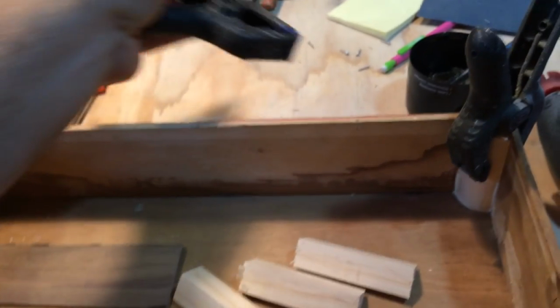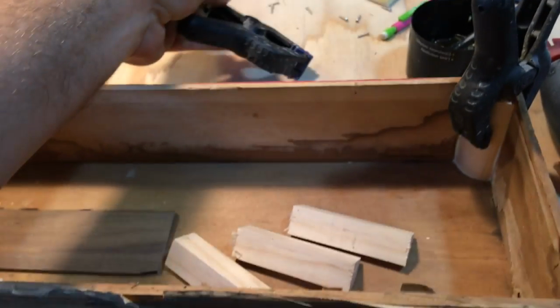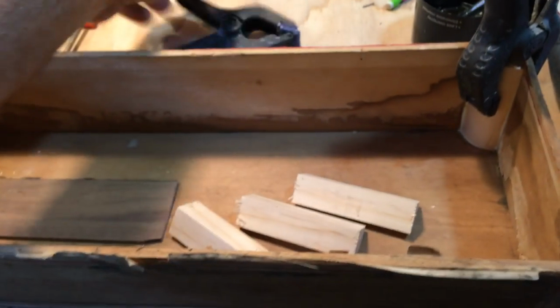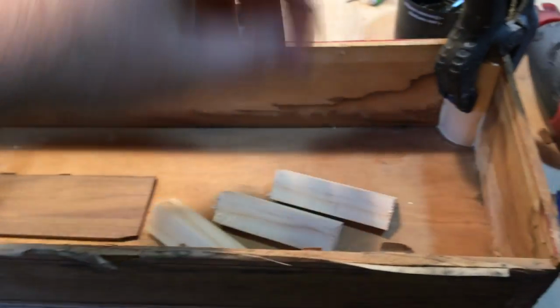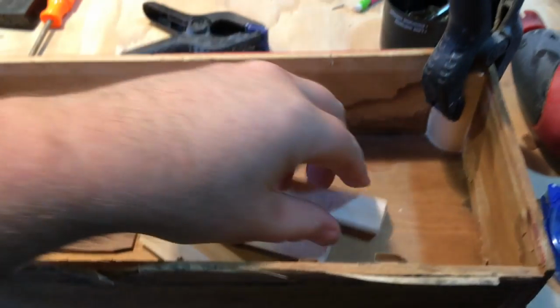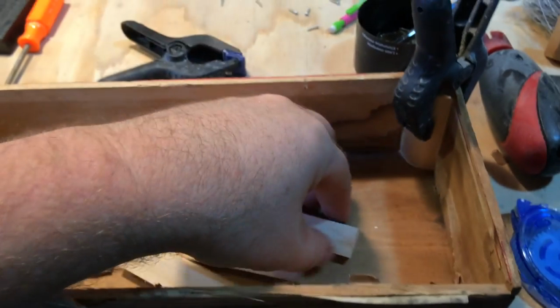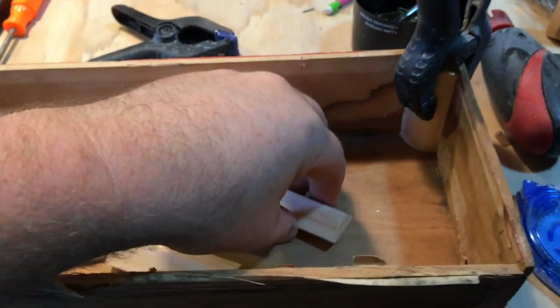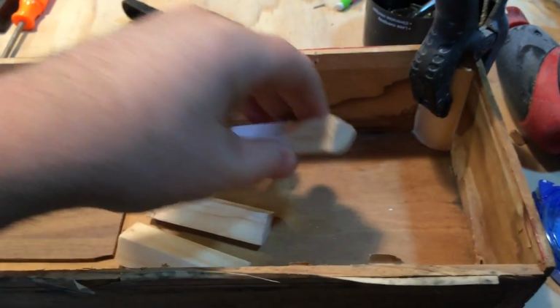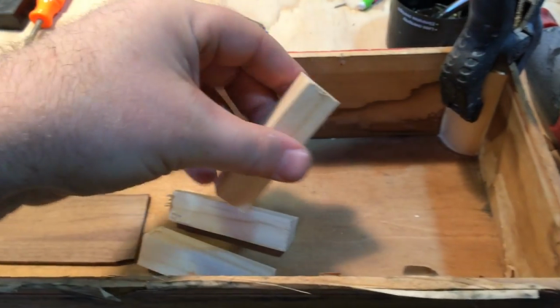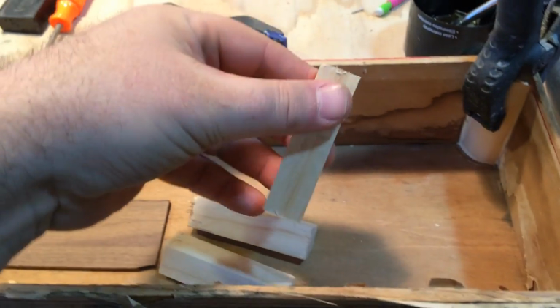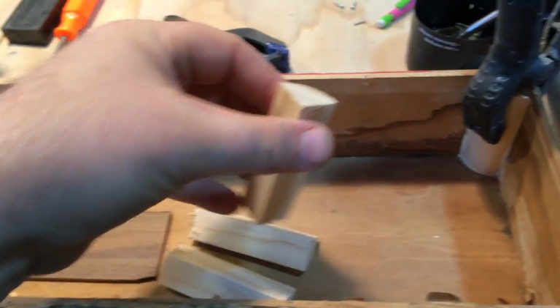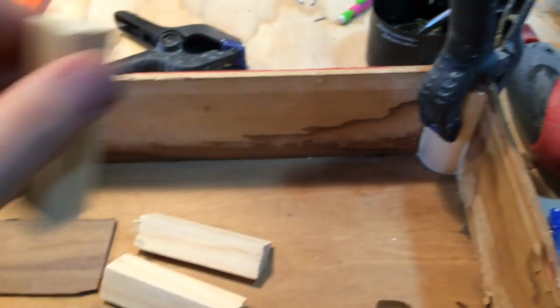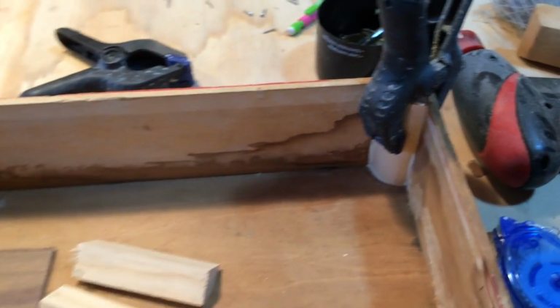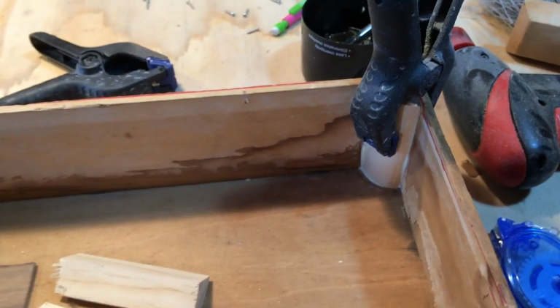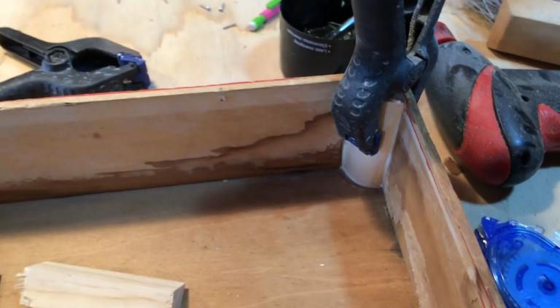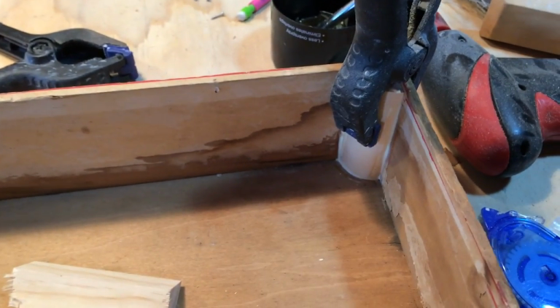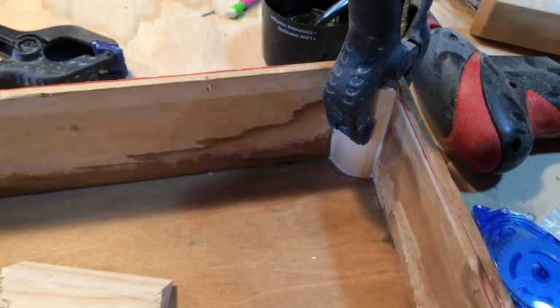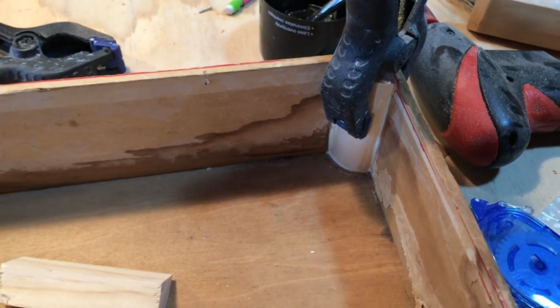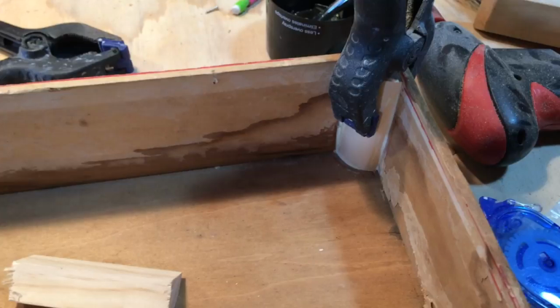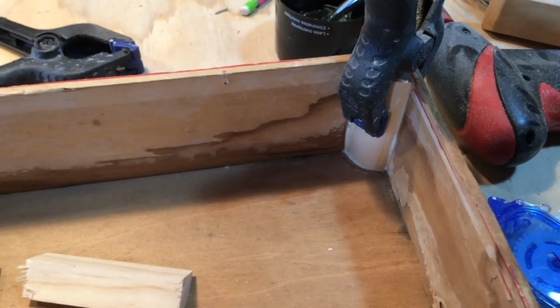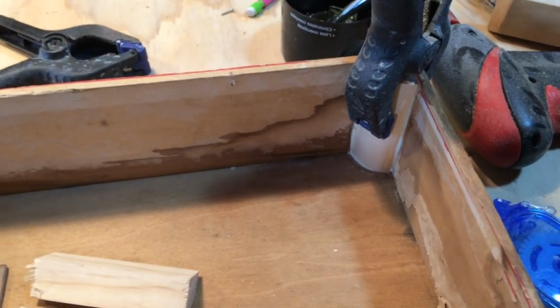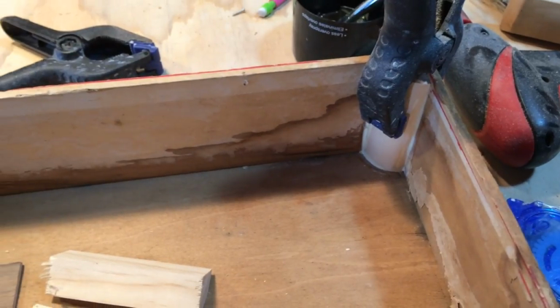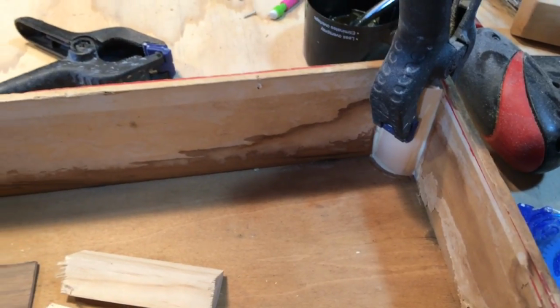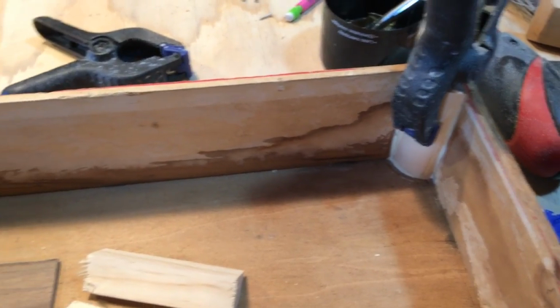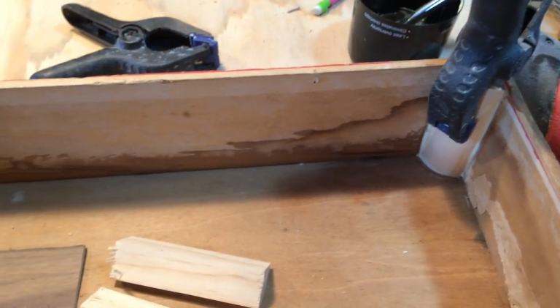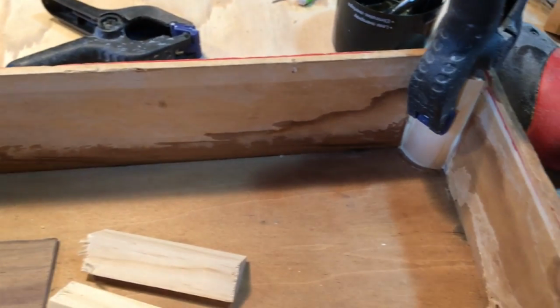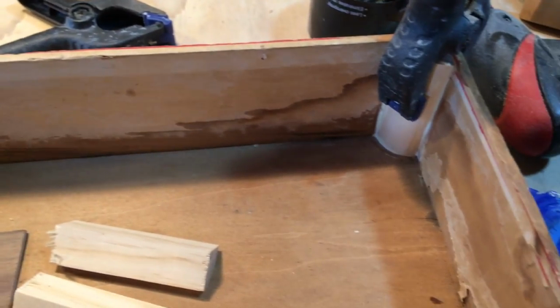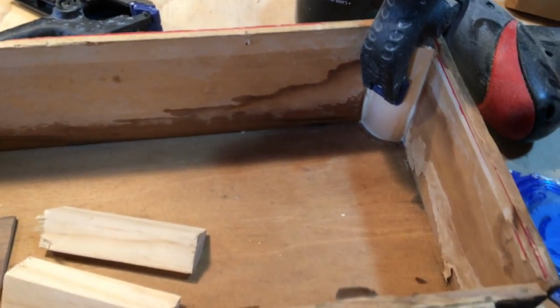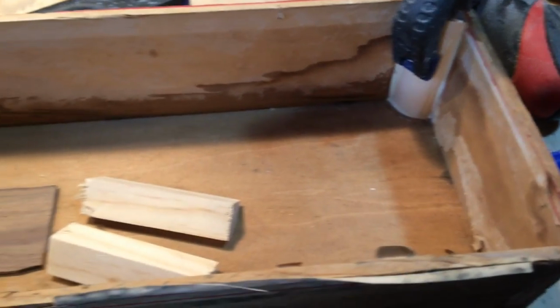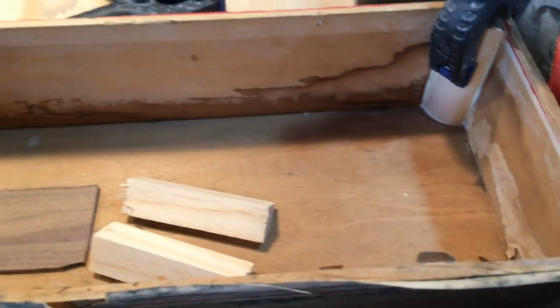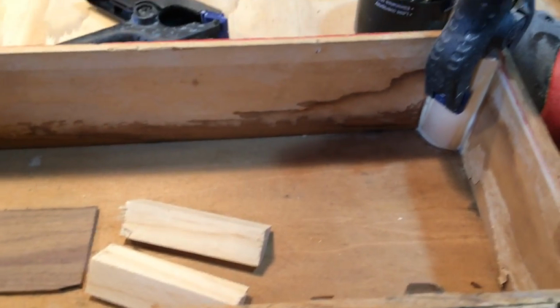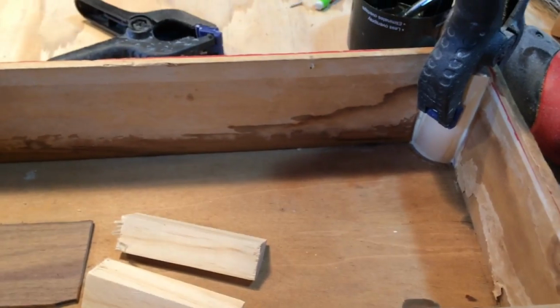I've given this tip before but I kind of wanted to show it again. This is how I brace old boxes.